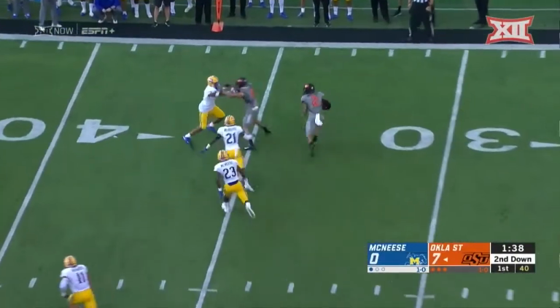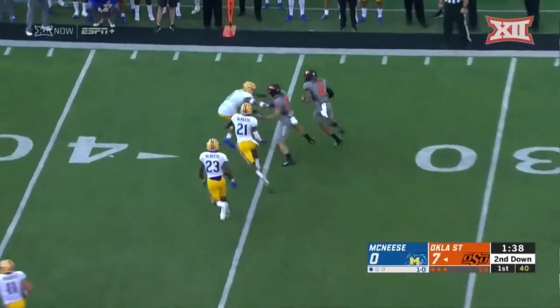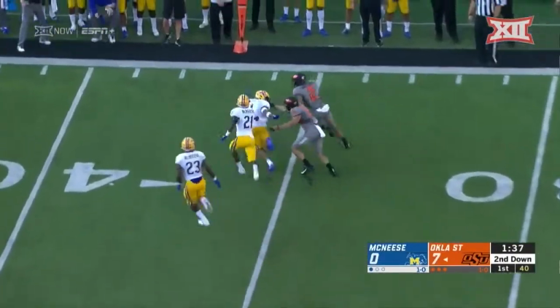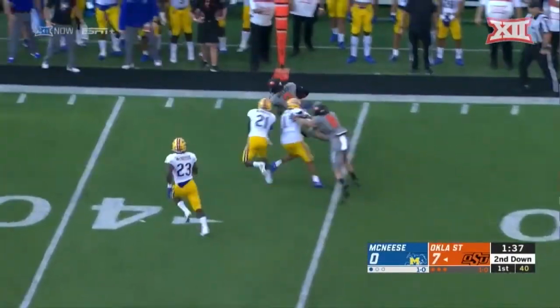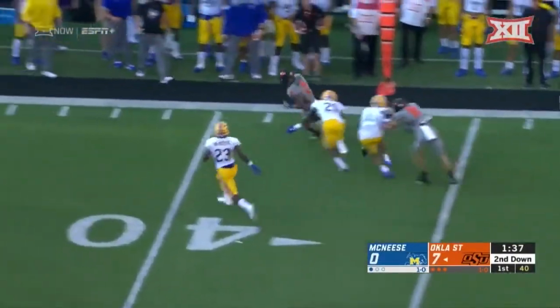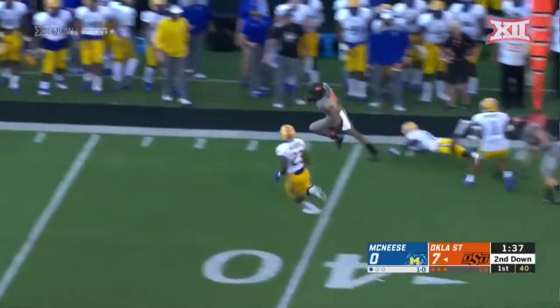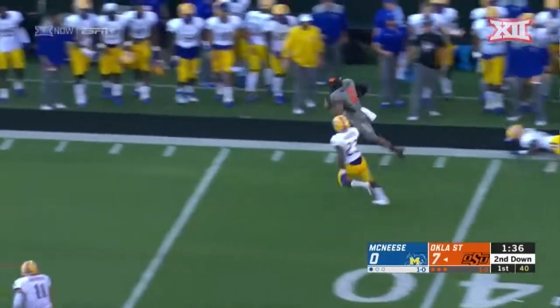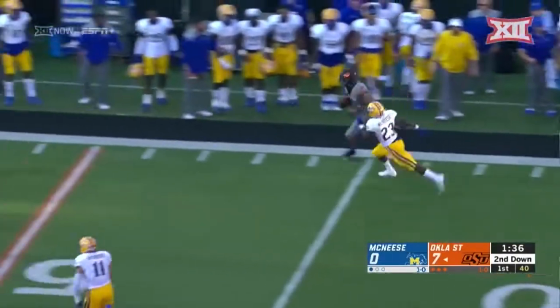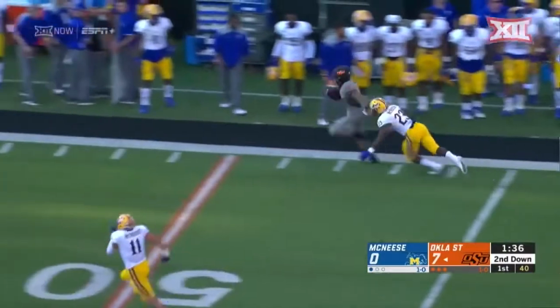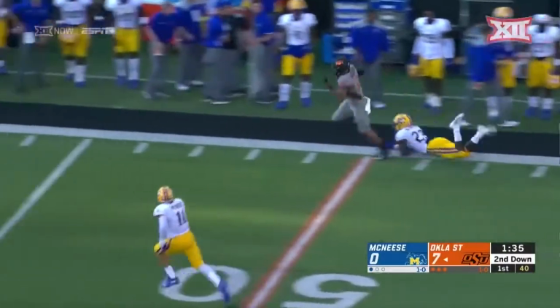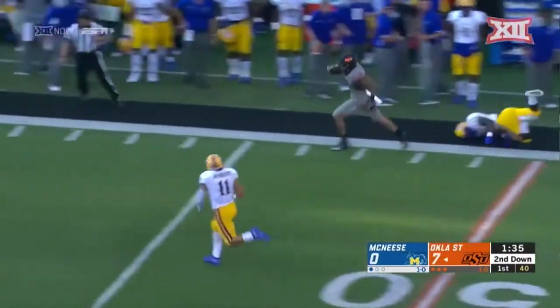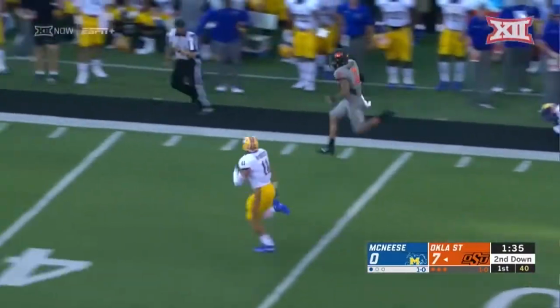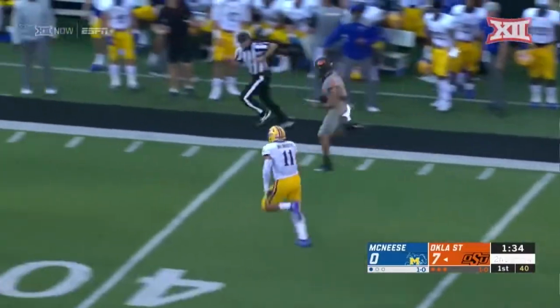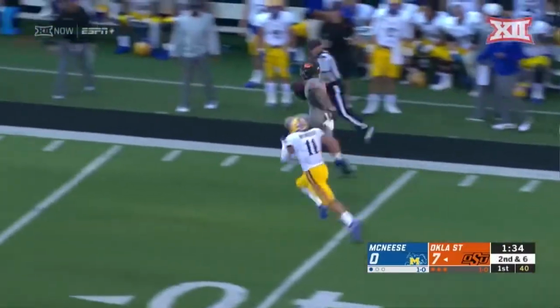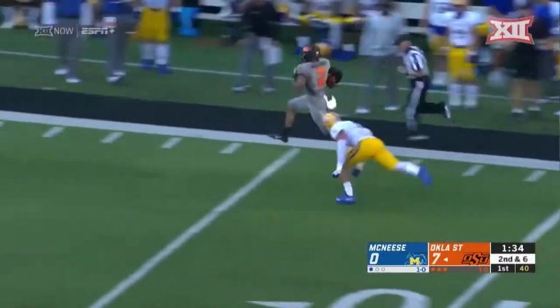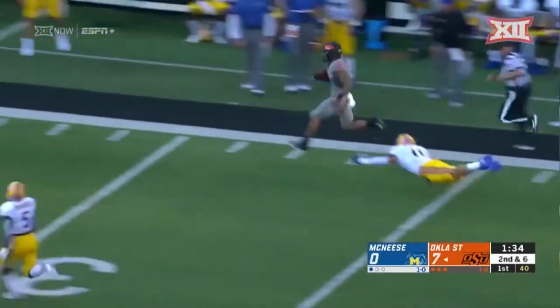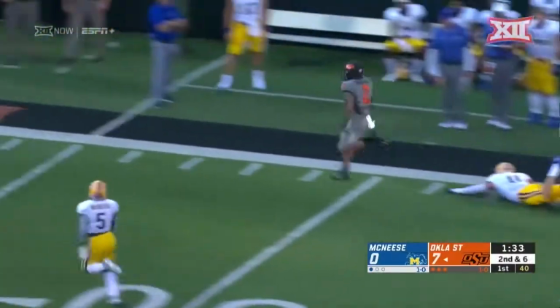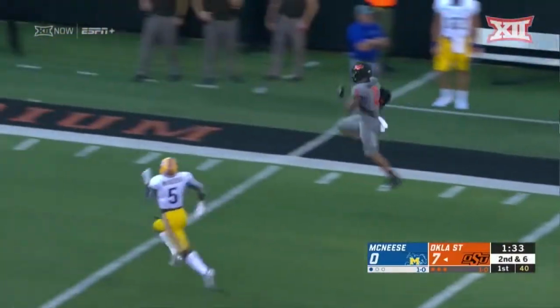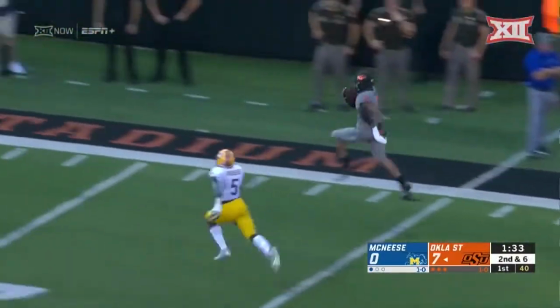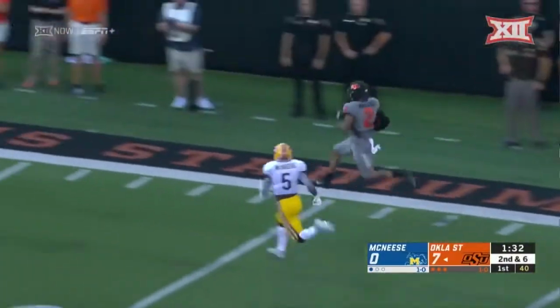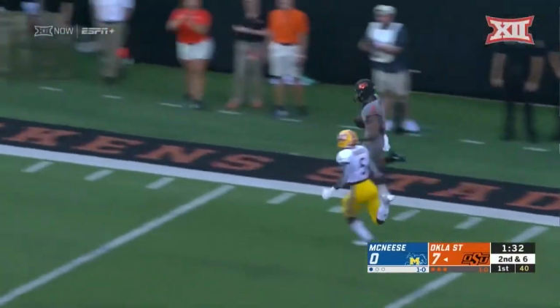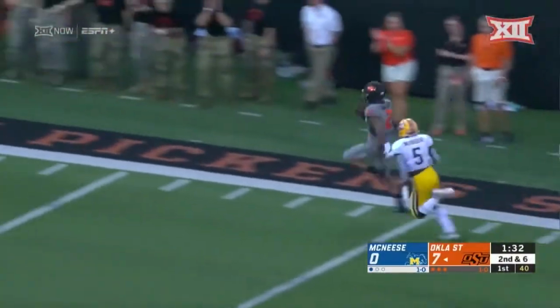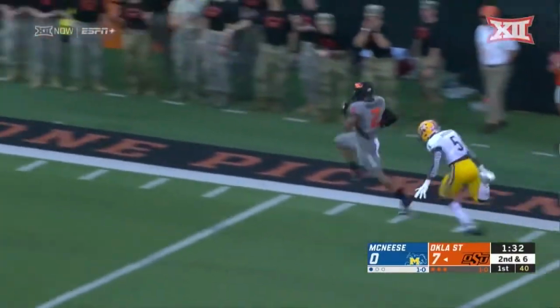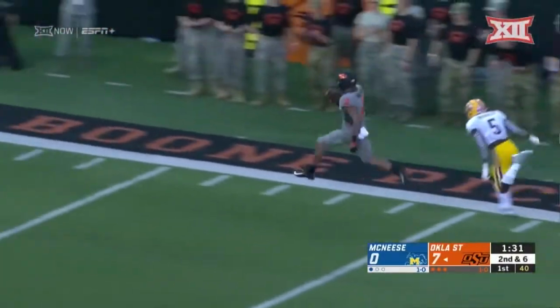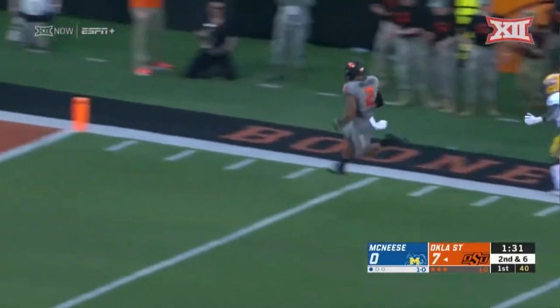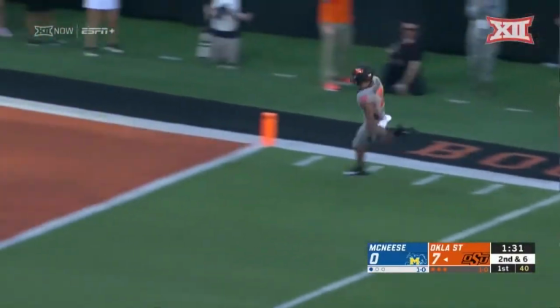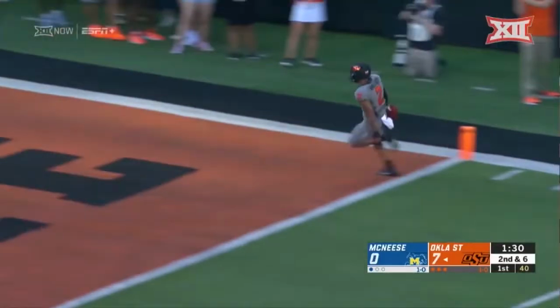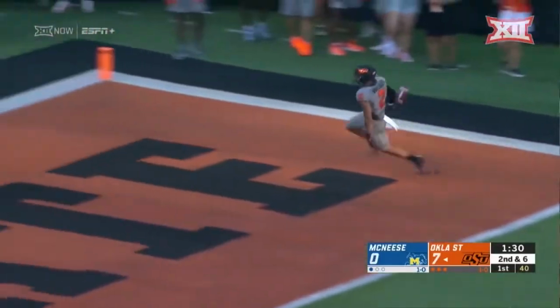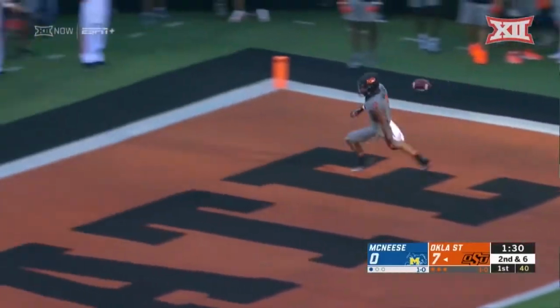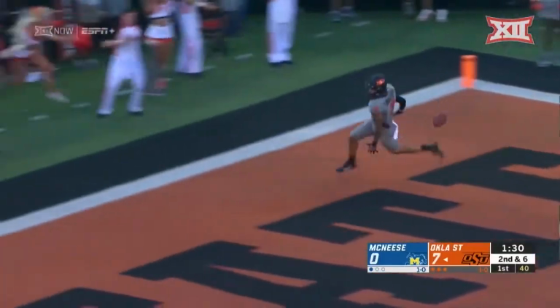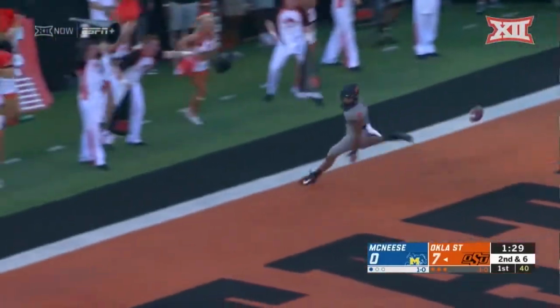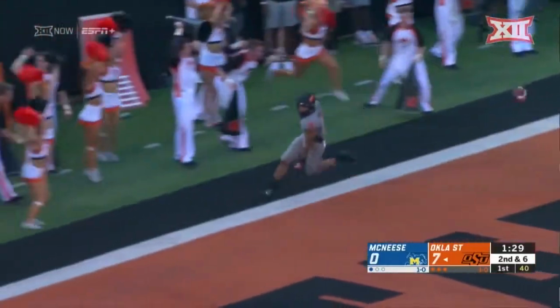Out in the flat. Look out here — this is Tylan Wallace down the sideline. Wallace, 30, 25, 20, 15, 10 — touchdown, Oklahoma State.